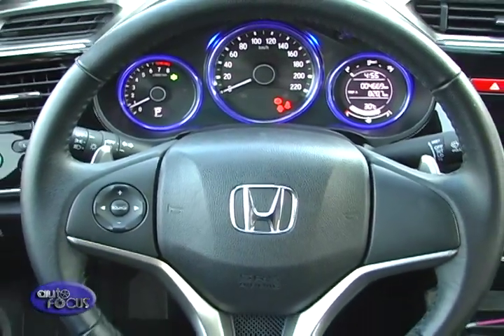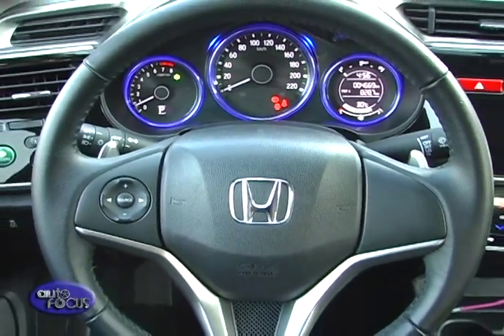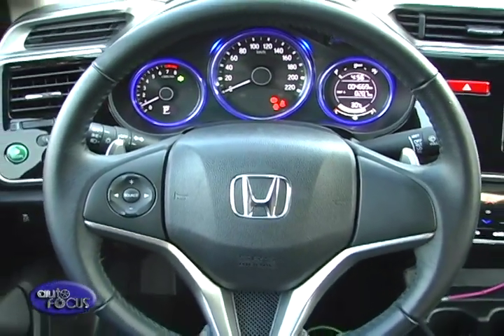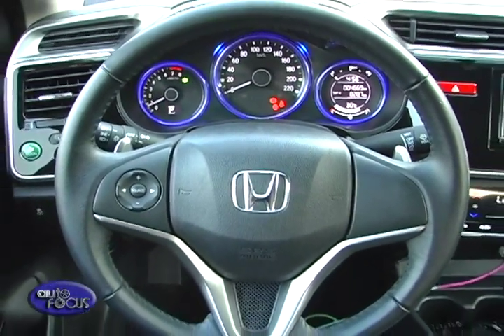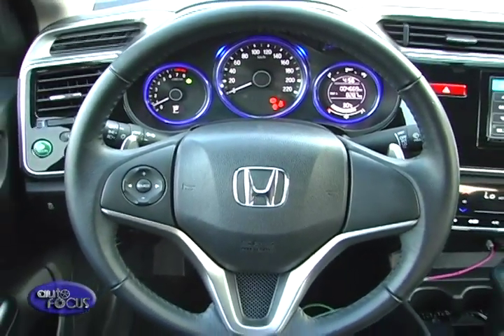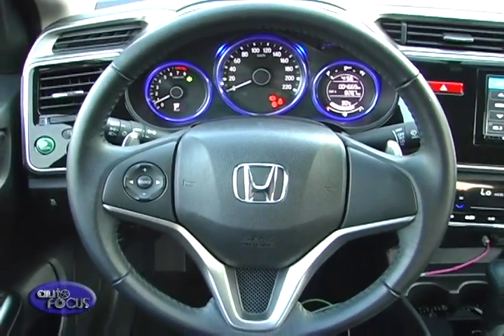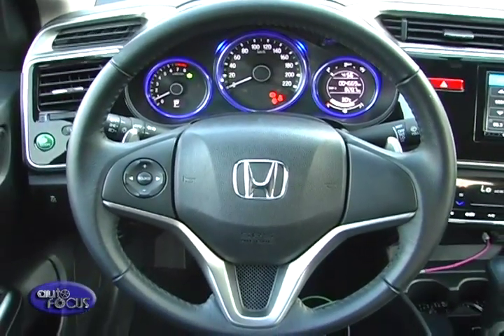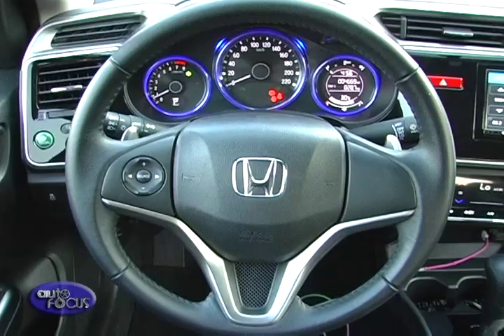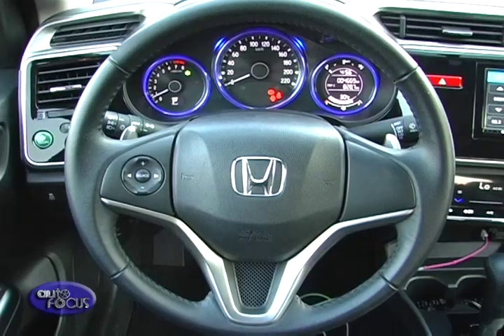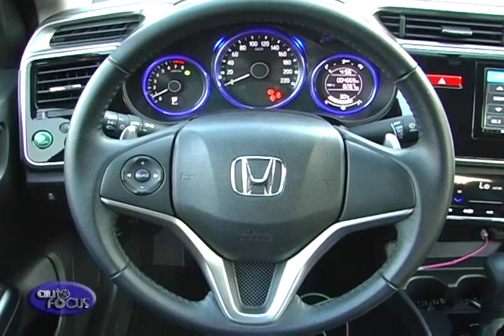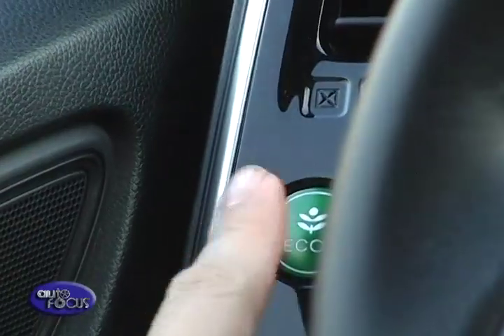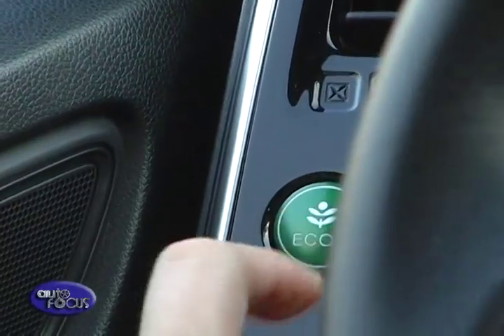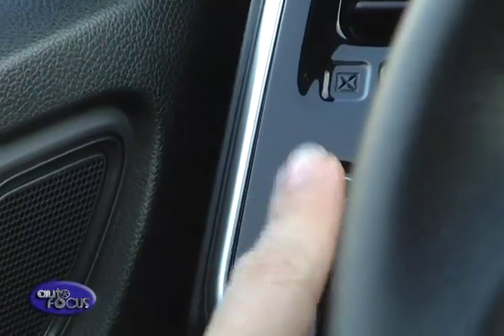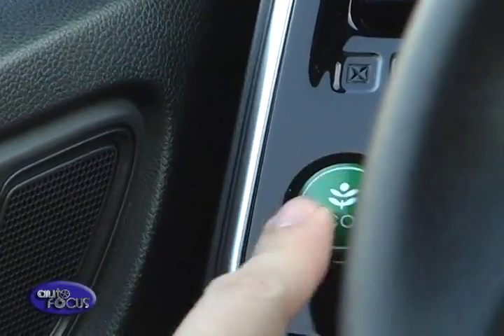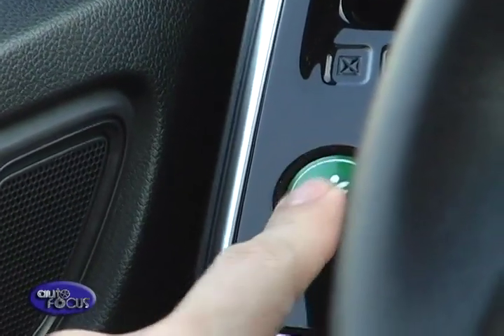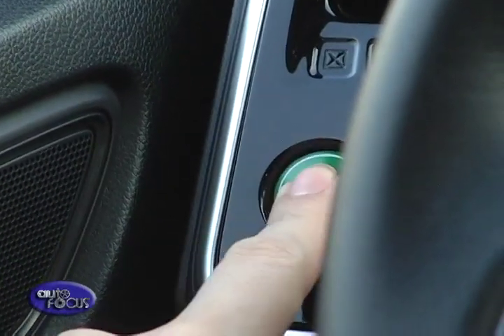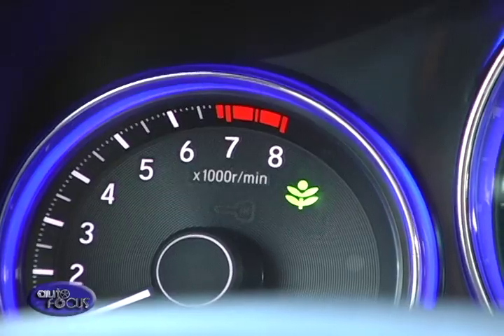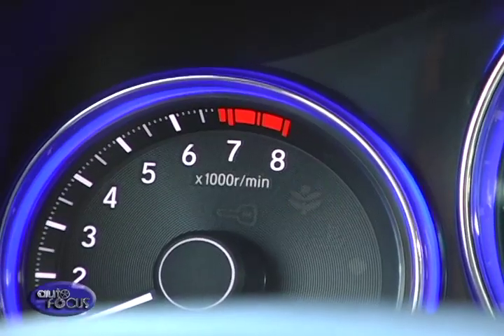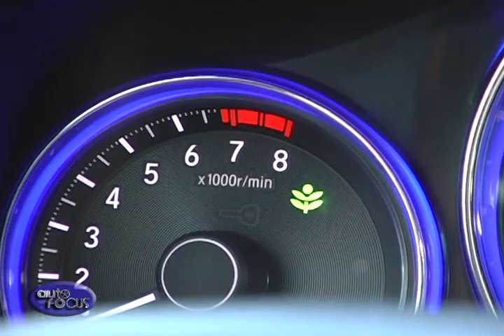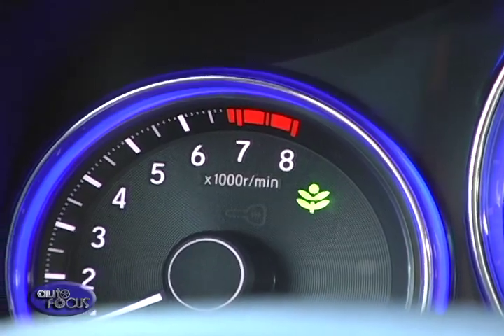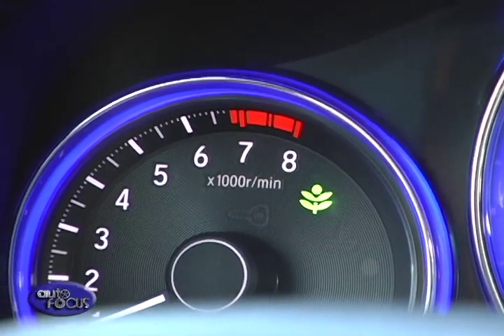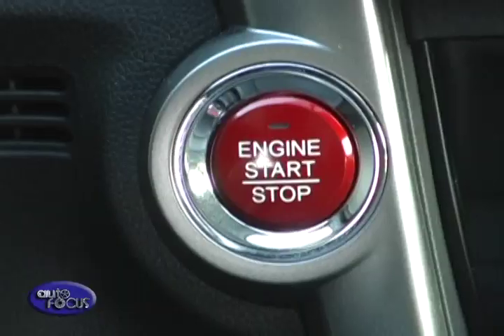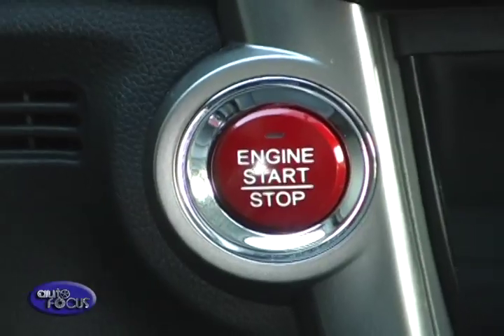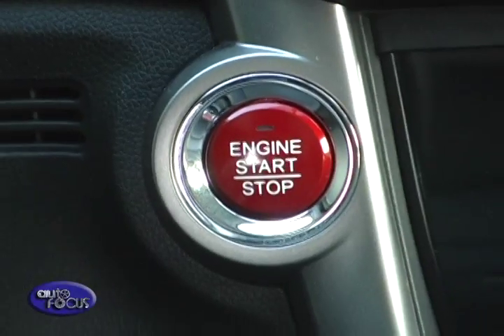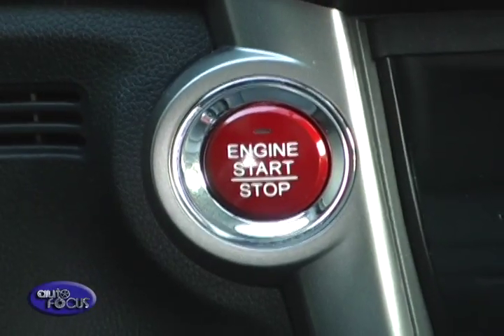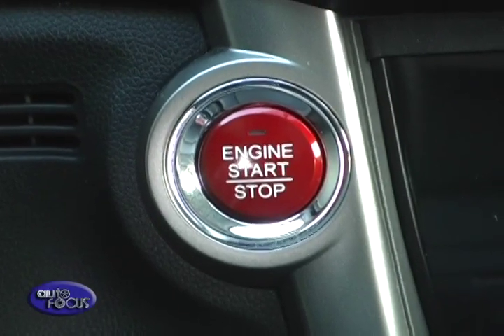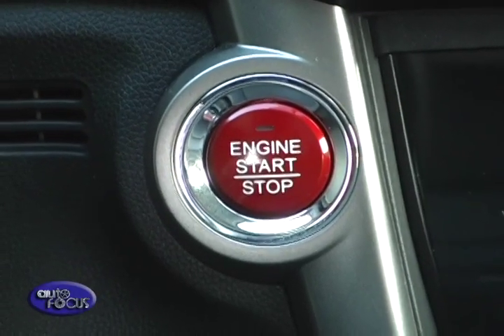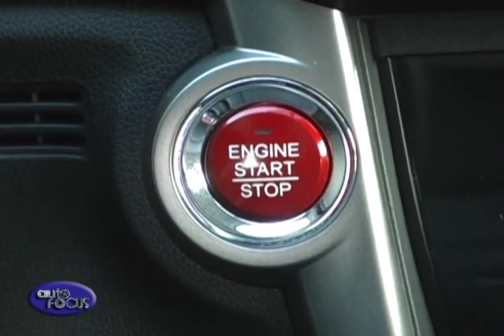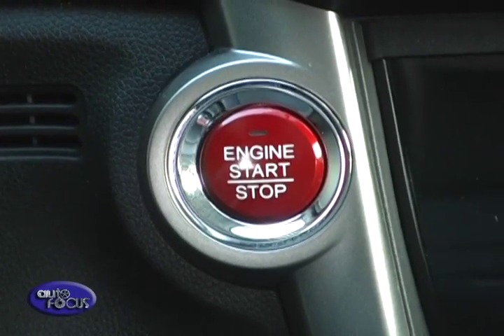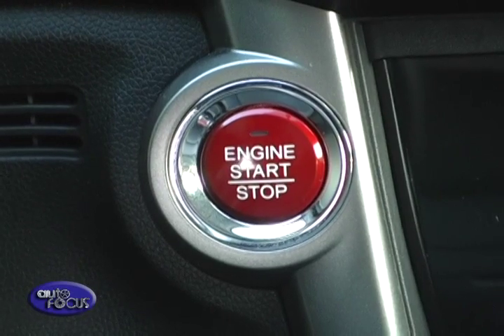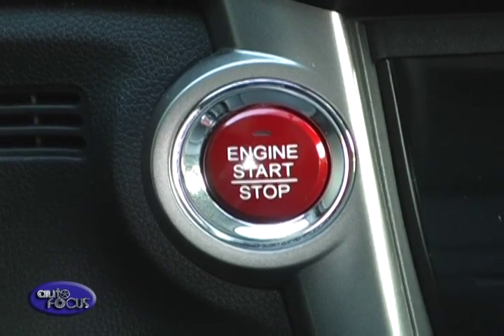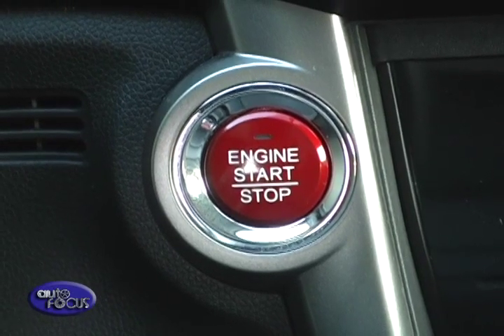Closer to the driver is a three-spoke wheel with remote stereo and display controls. To the left is the Econ button, which instantly makes the engine and transmission operate more efficiently. The bright red button on the right is the start button, which also has accessory and on functions.